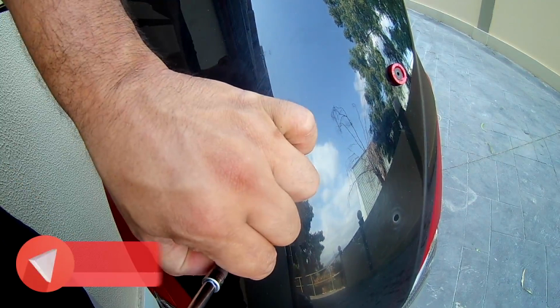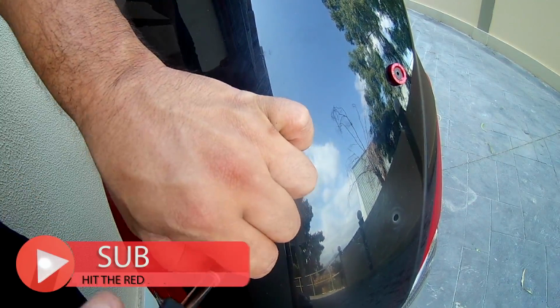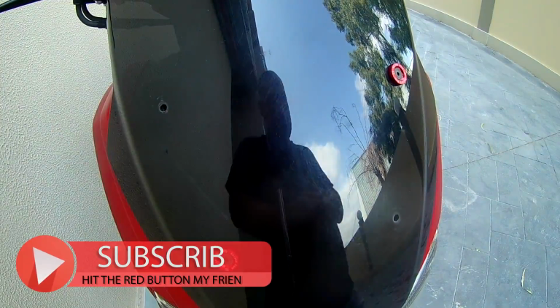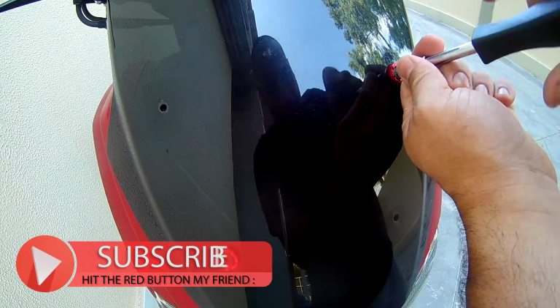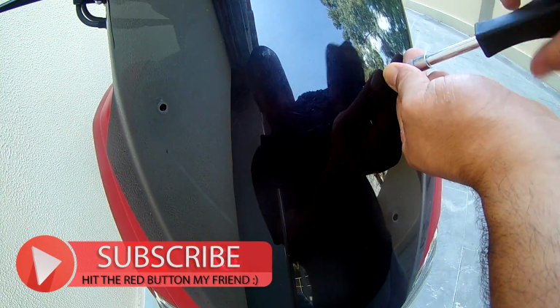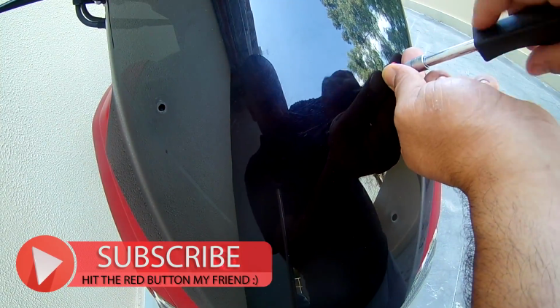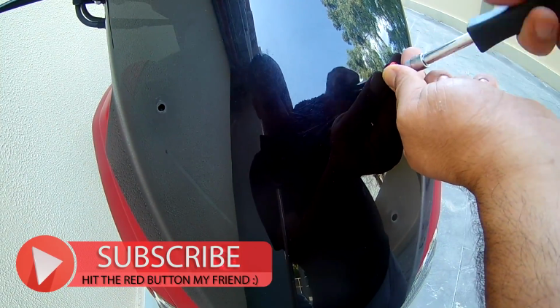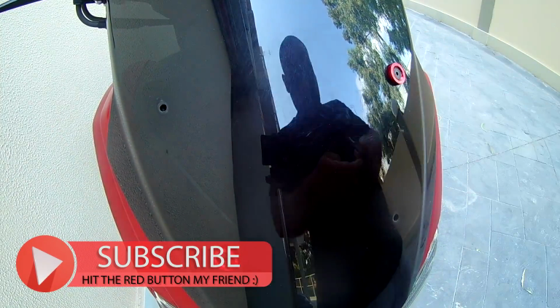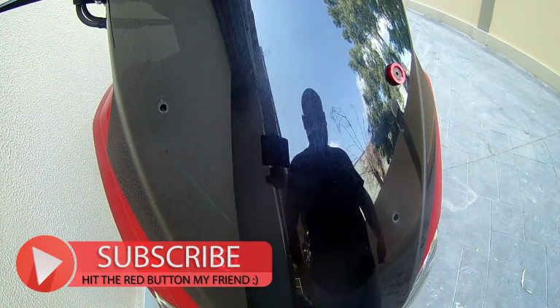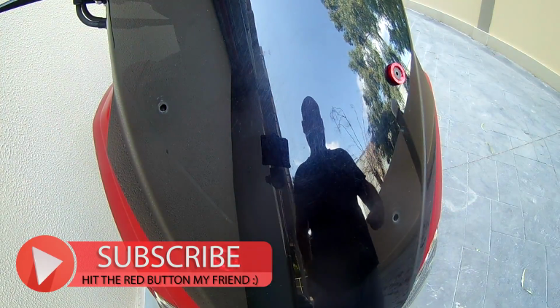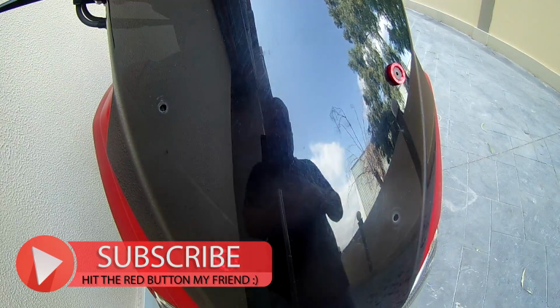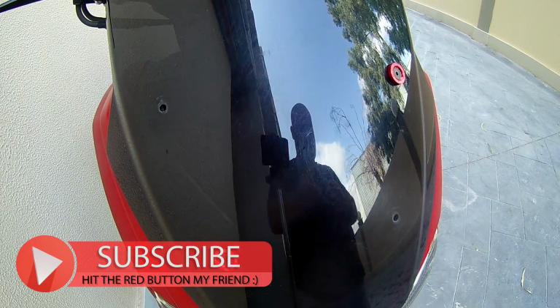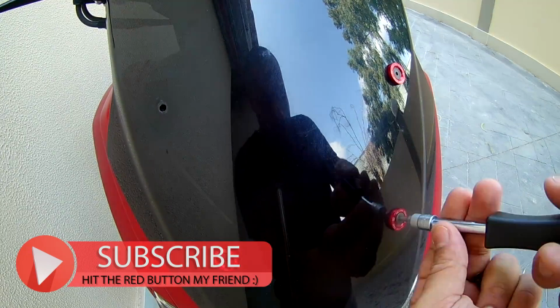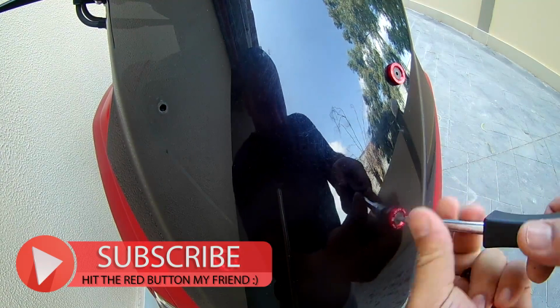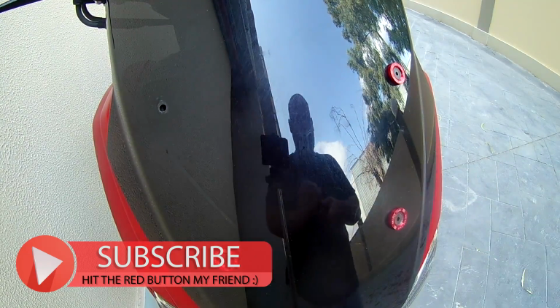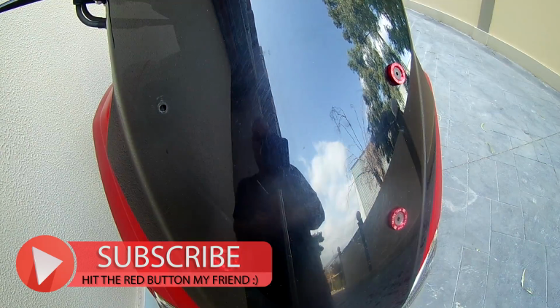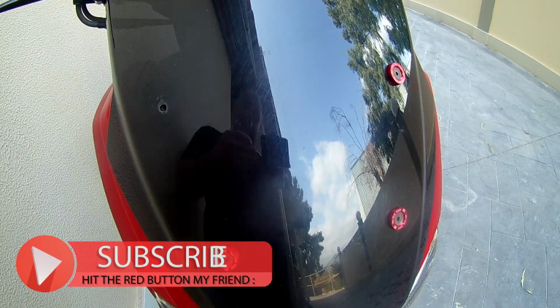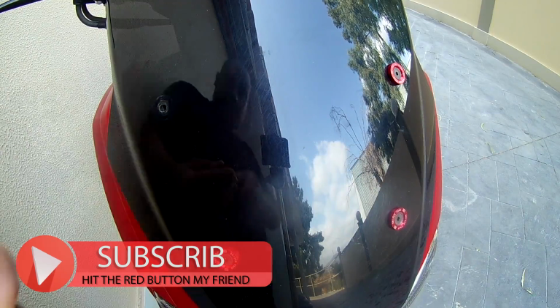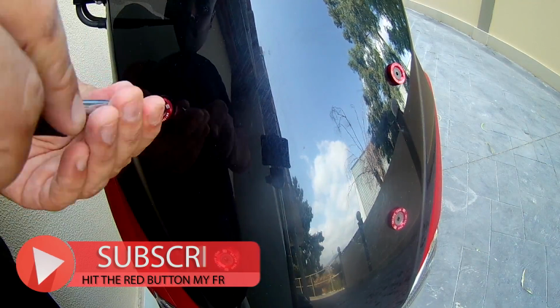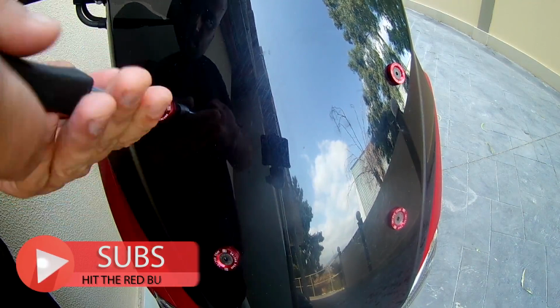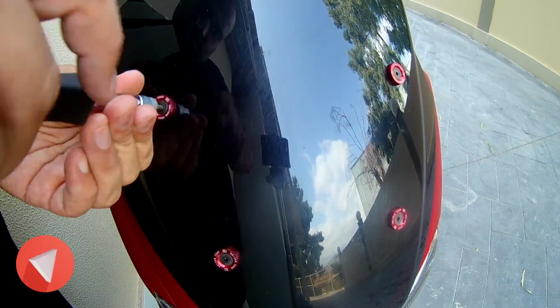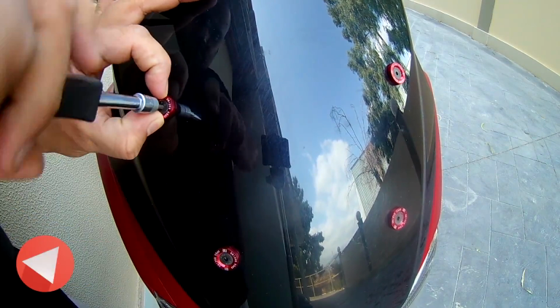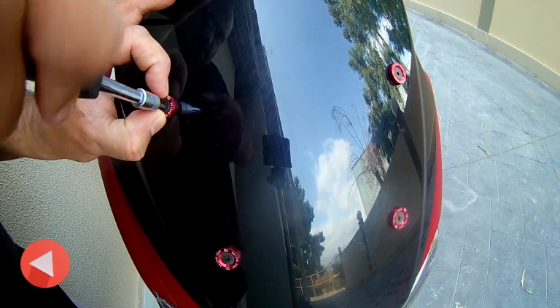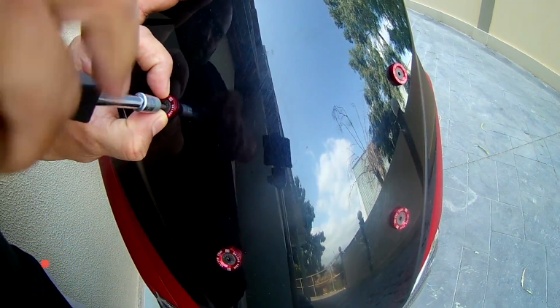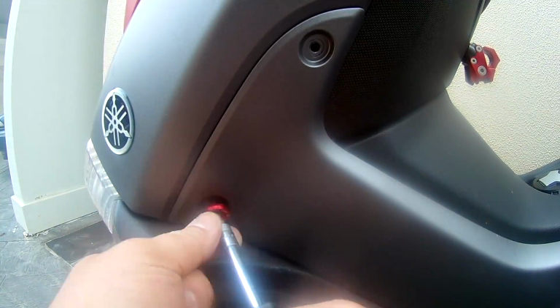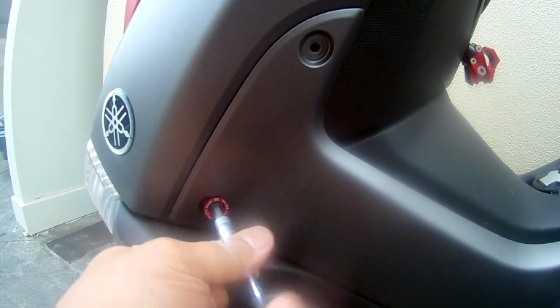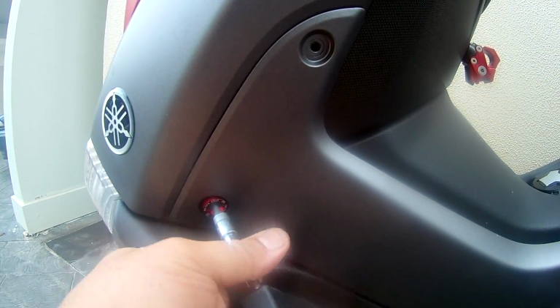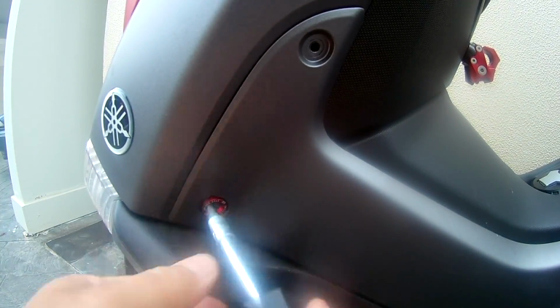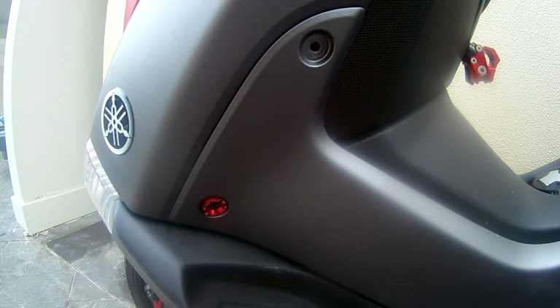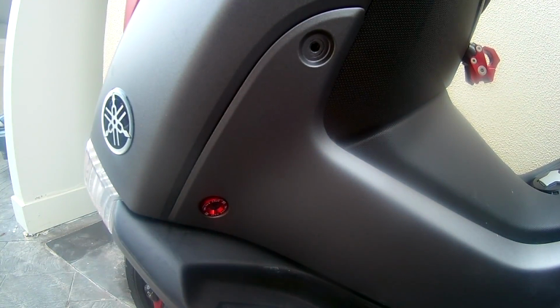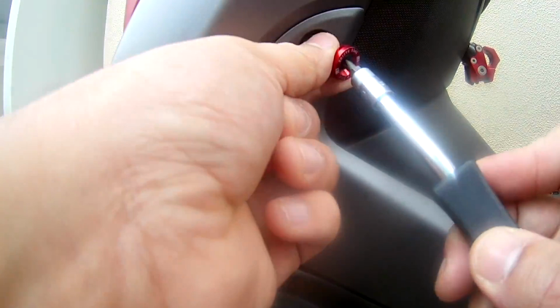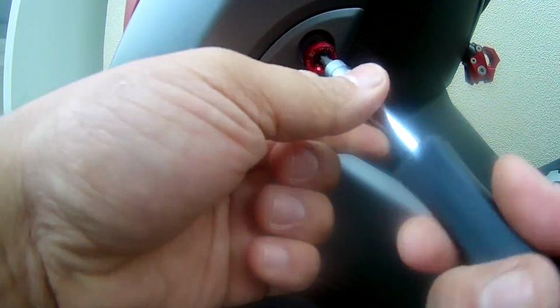These cost $3.18 for 12 pieces, and the bolts cost $4.00 for 8 pieces. As always, all product links are in the description below.